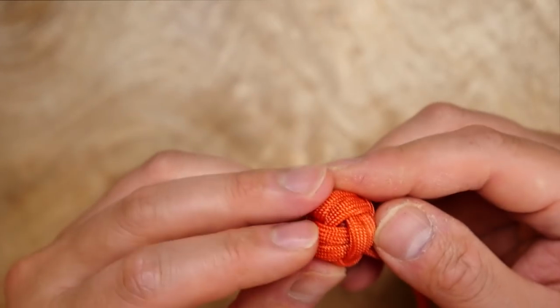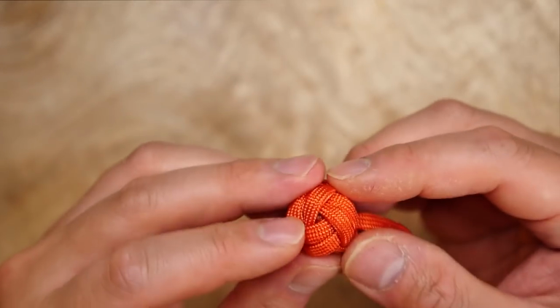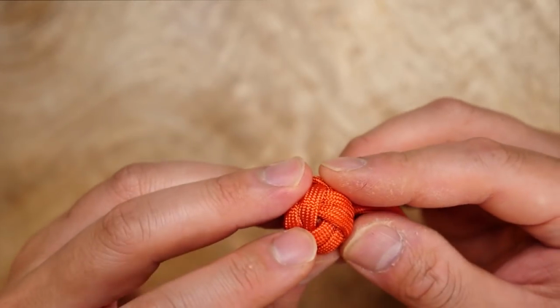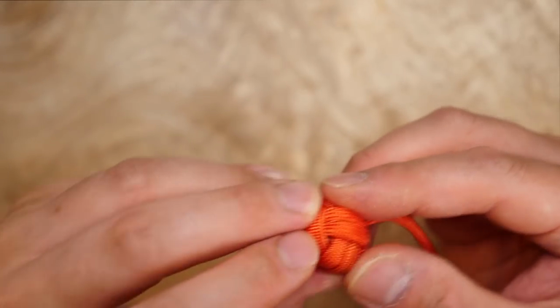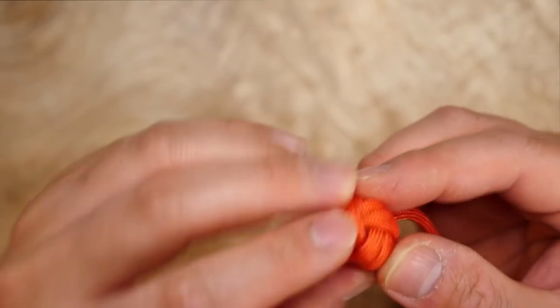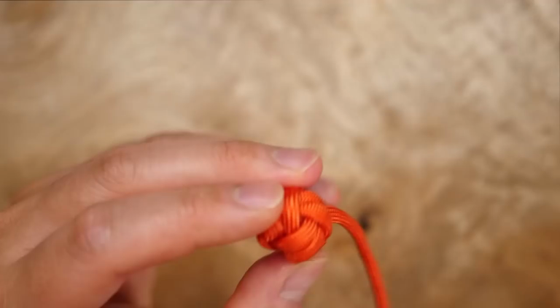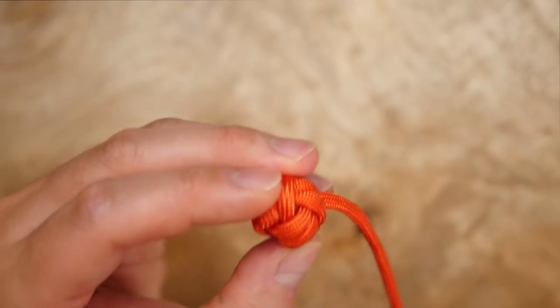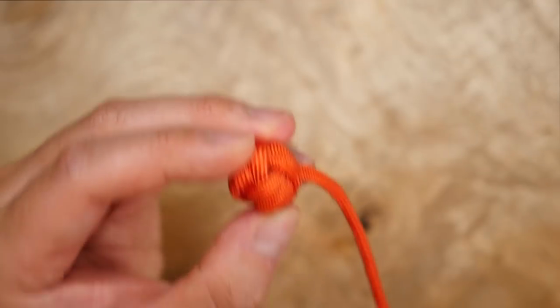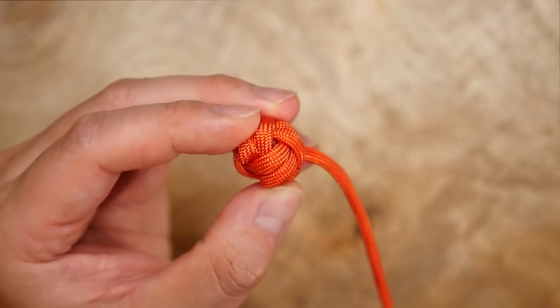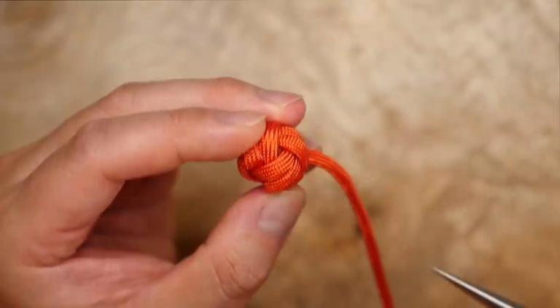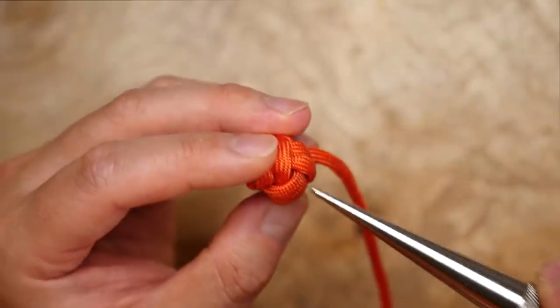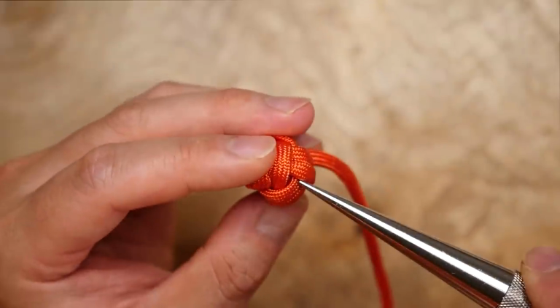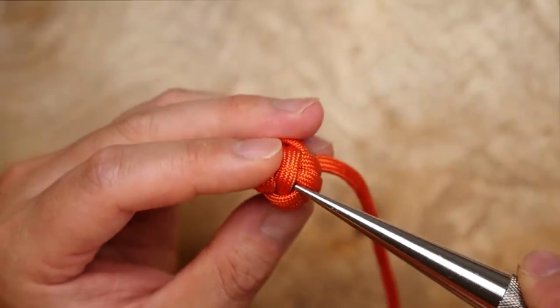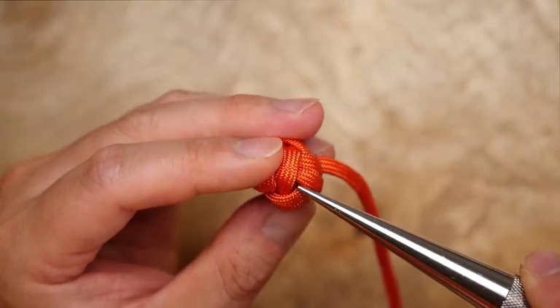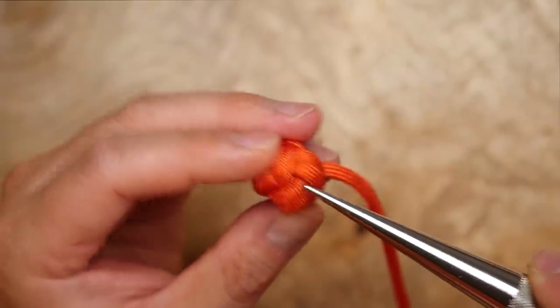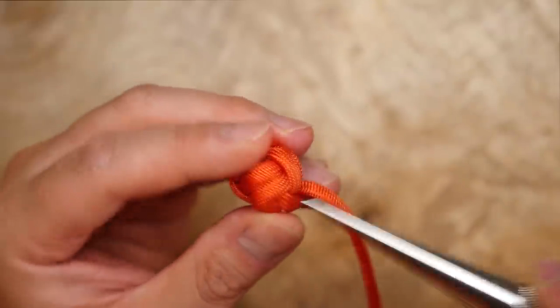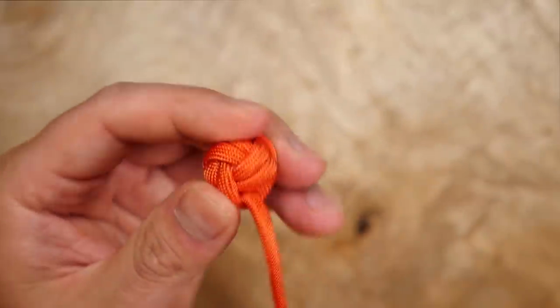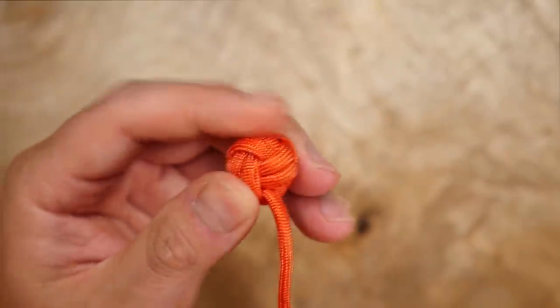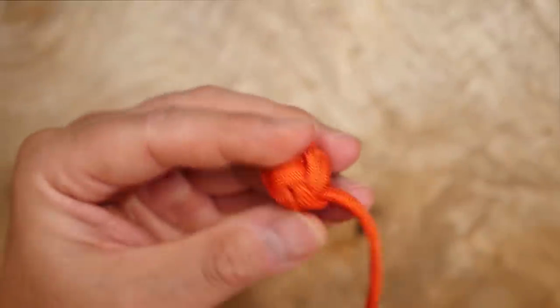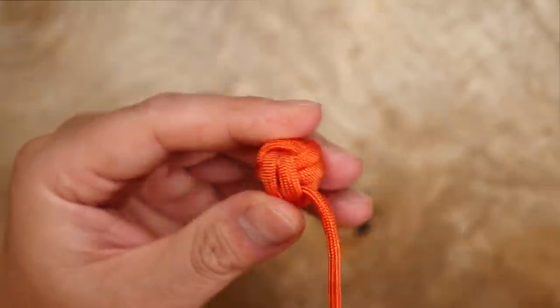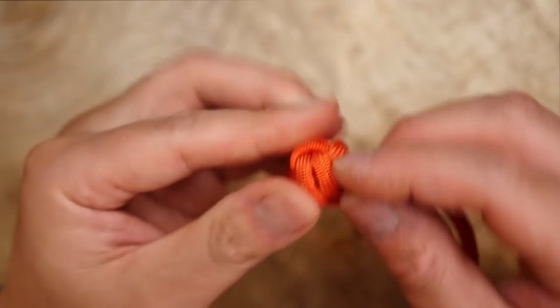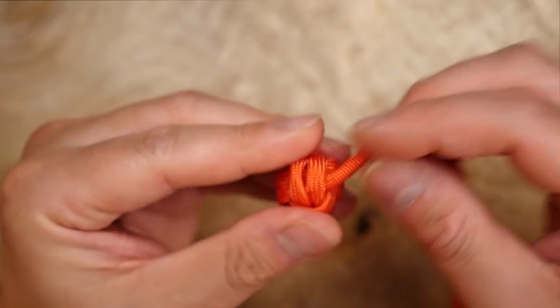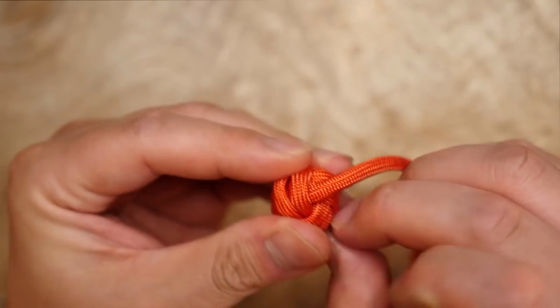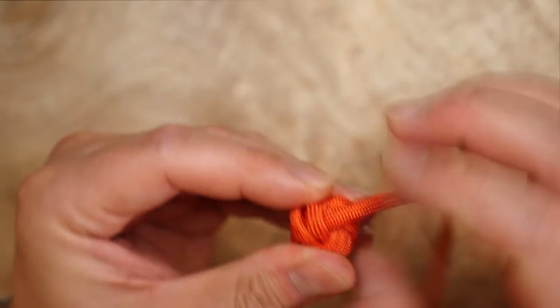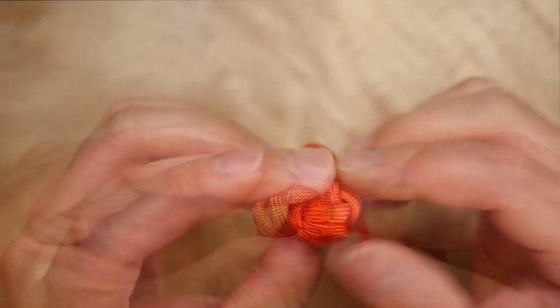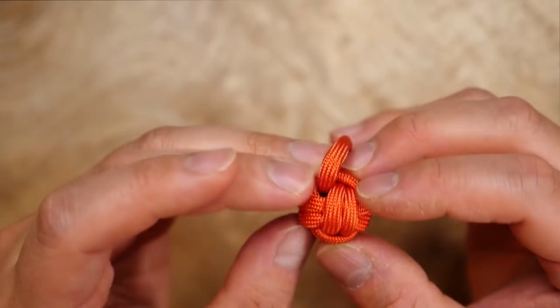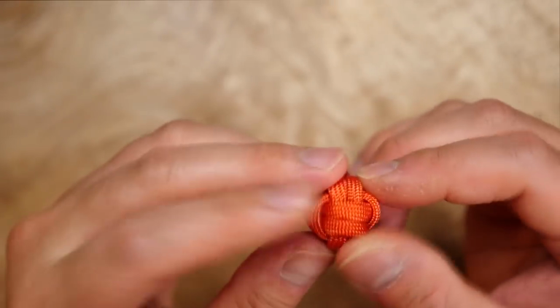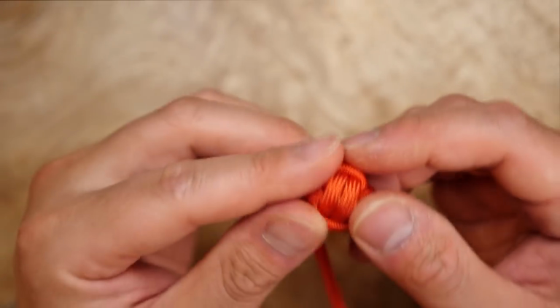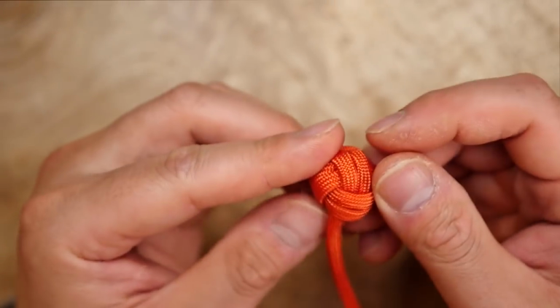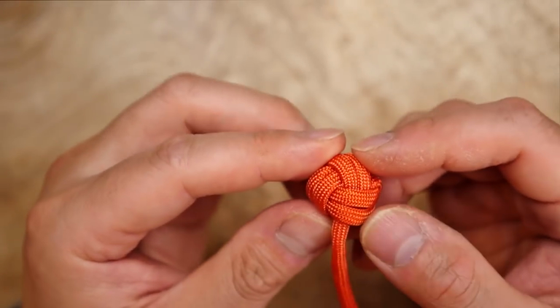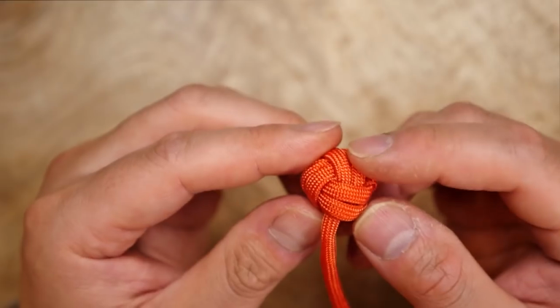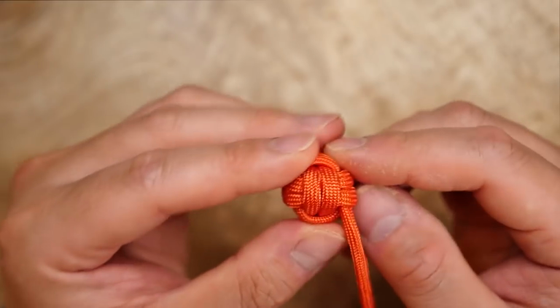I've got my first monkey's fist tightened up and as you can see, the starting point of the cord is nicely tucked and hidden away inside. If you're having trouble hiding it, you can always melt your end to a thinner, flatter point to make it easier to hide.